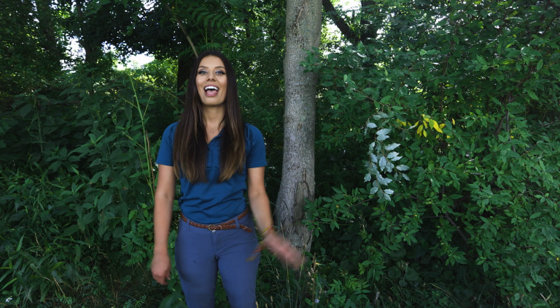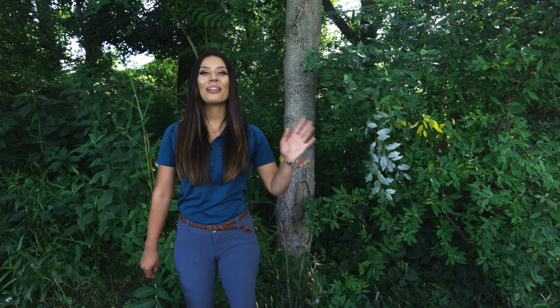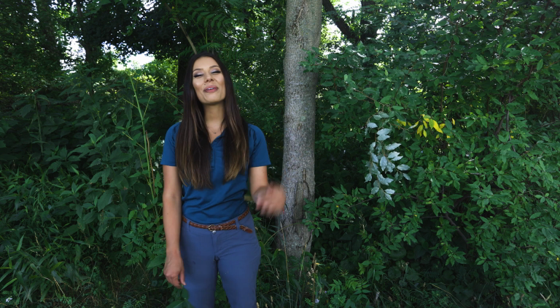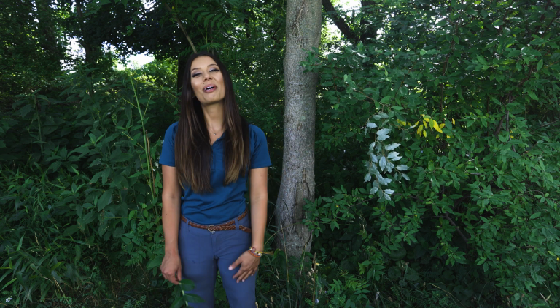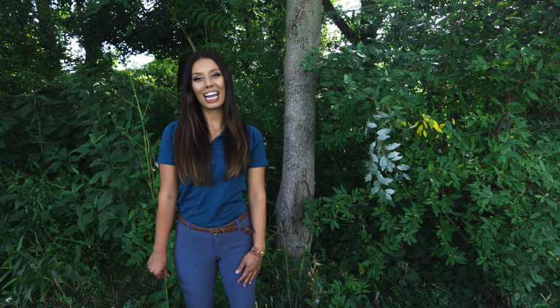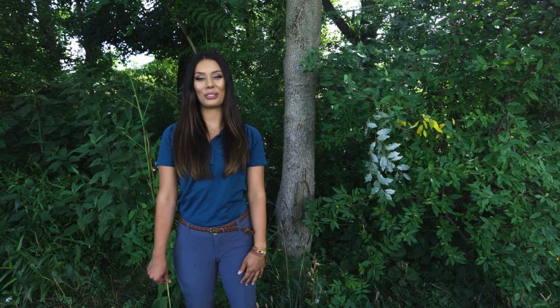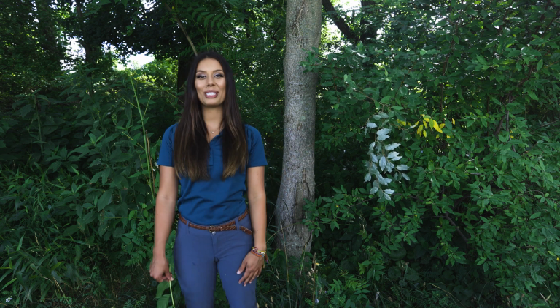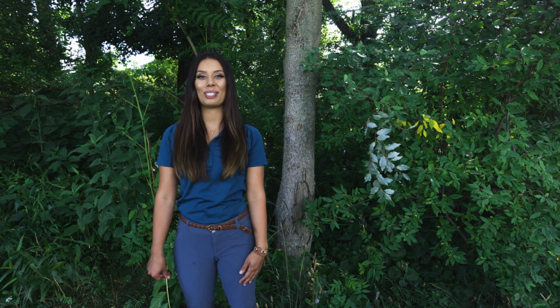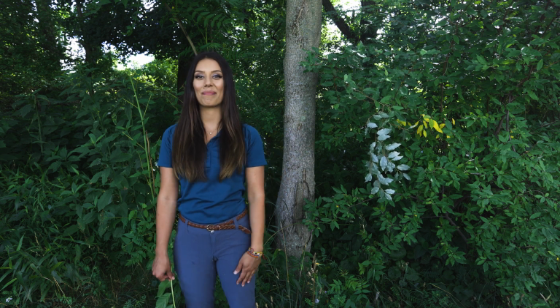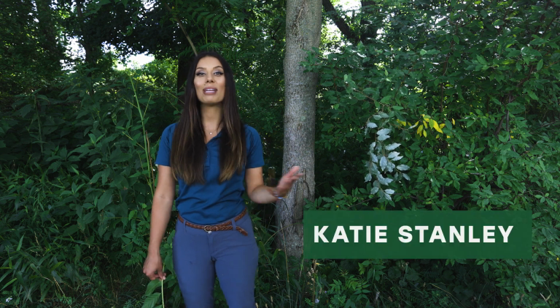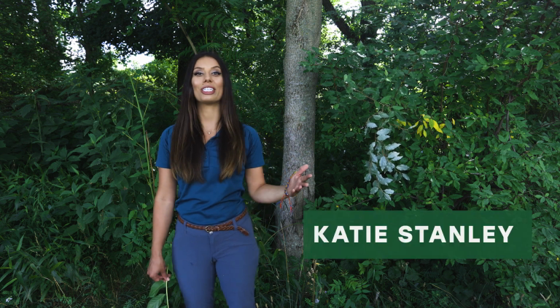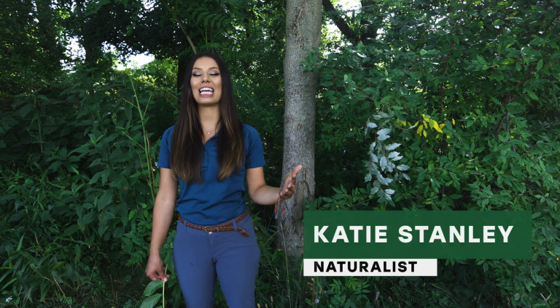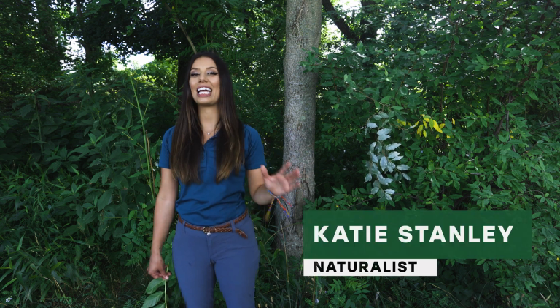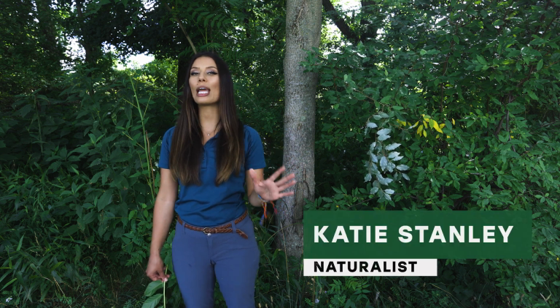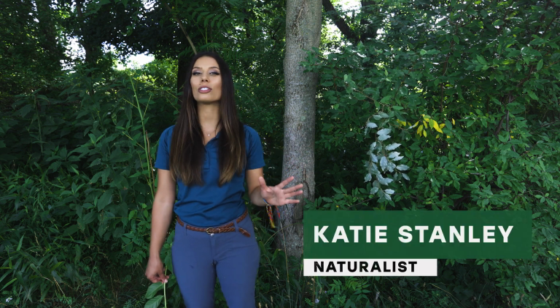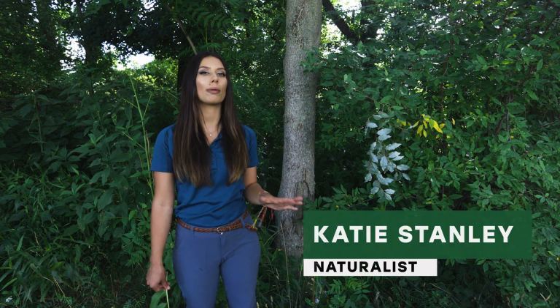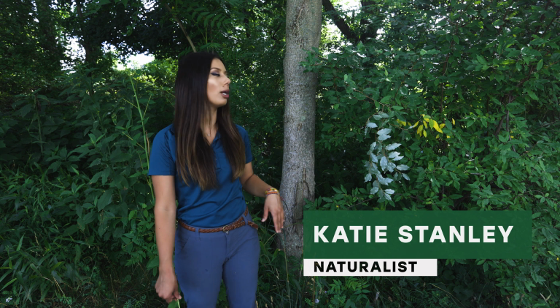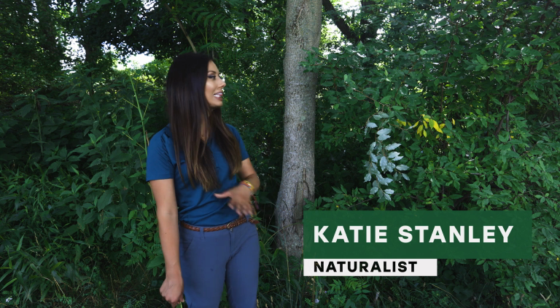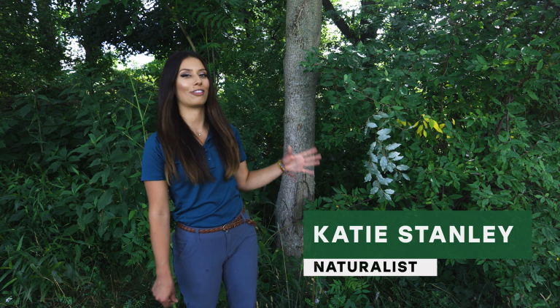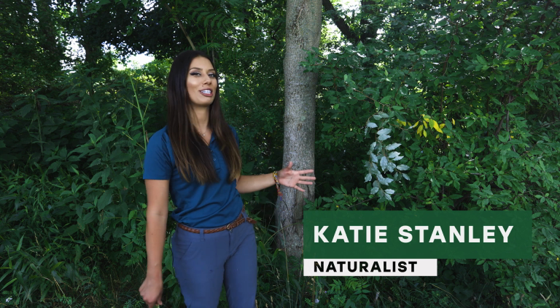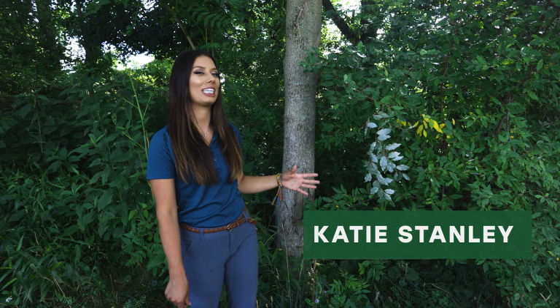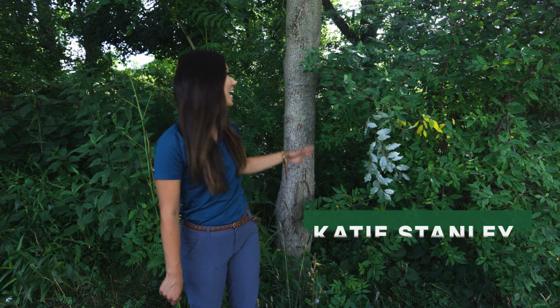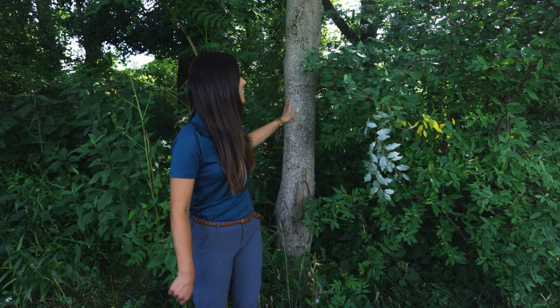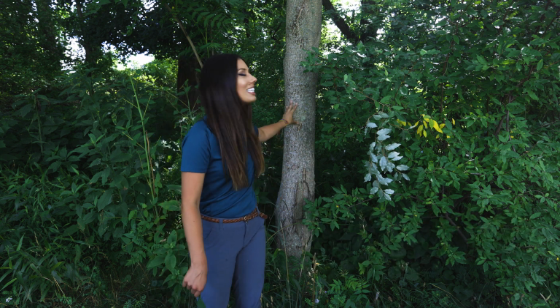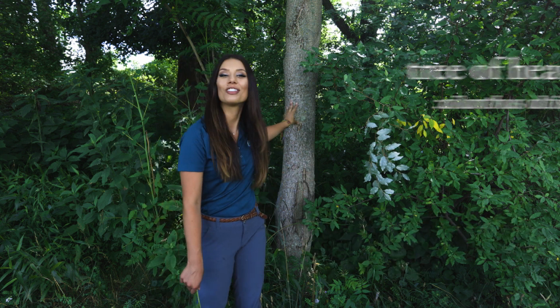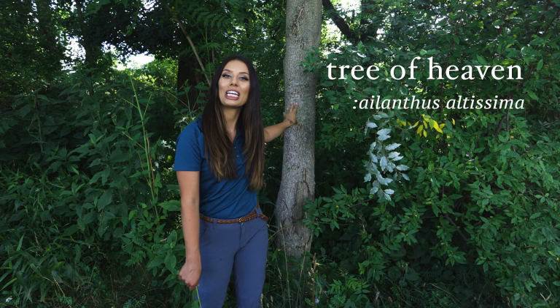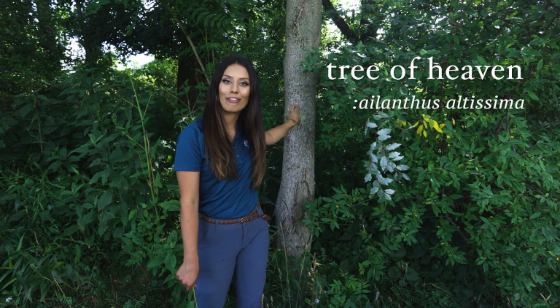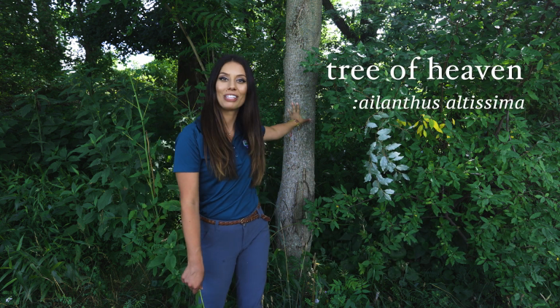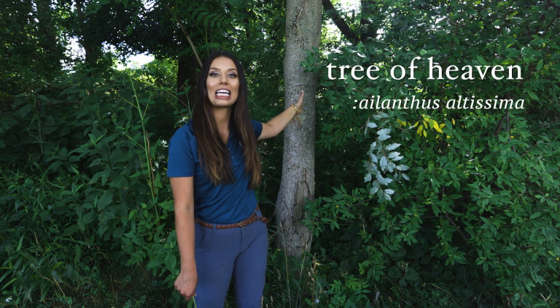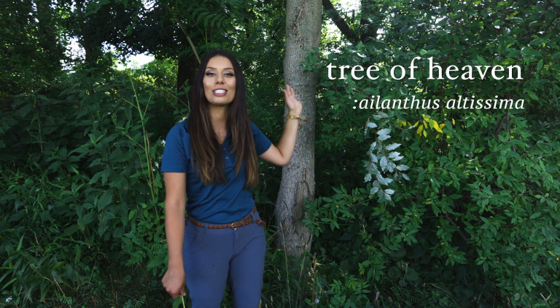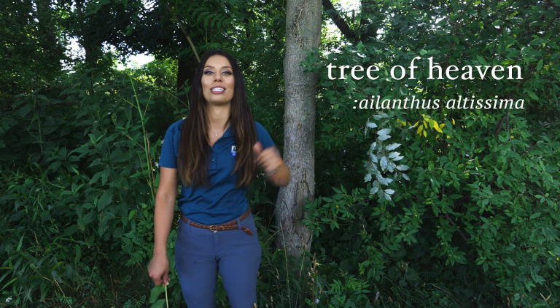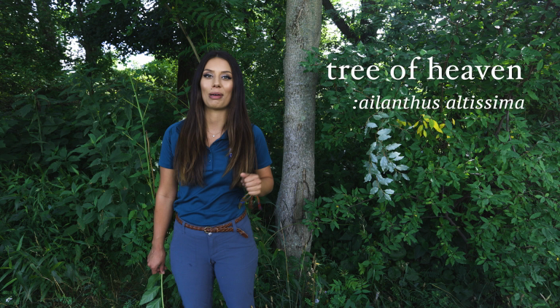Hello and welcome back to Tree Tuesday. I'm naturalist Katie and today we are talking about one of my least favorite trees, the invasive tree of heaven, Ailanthus altissima.